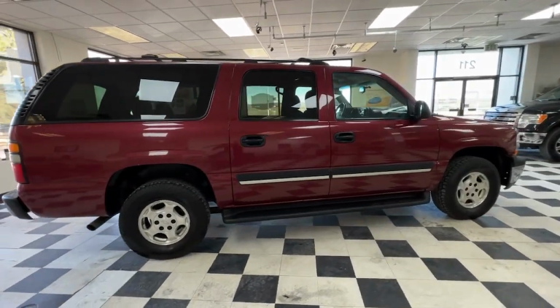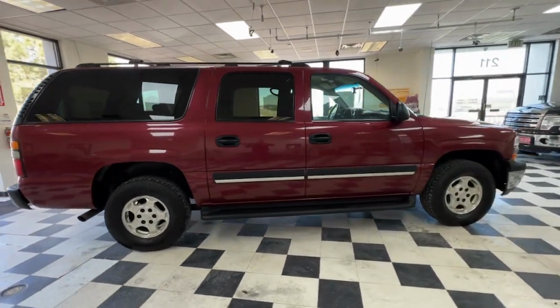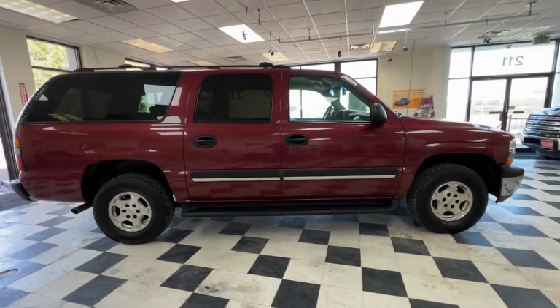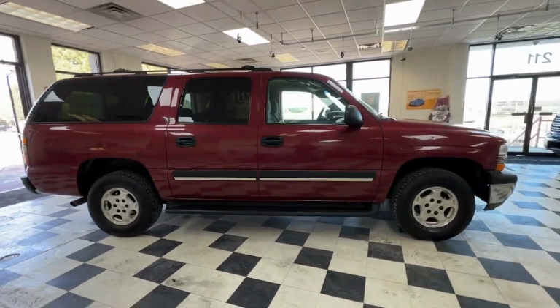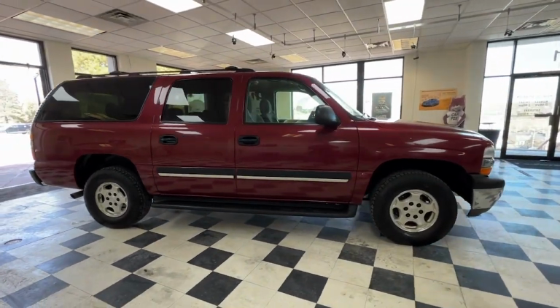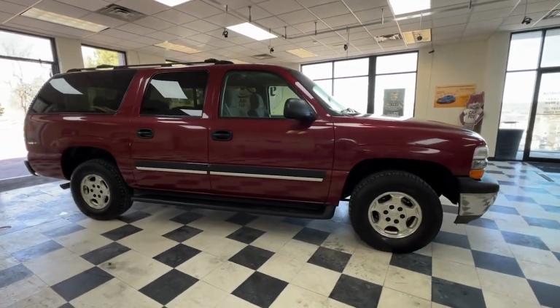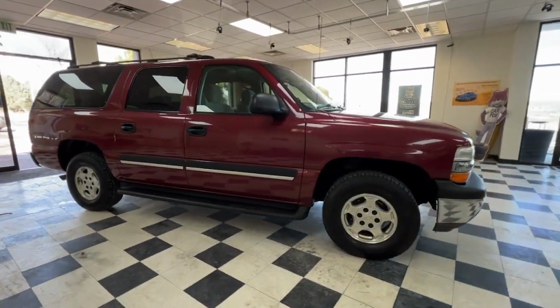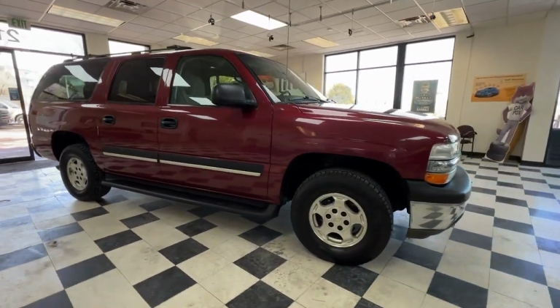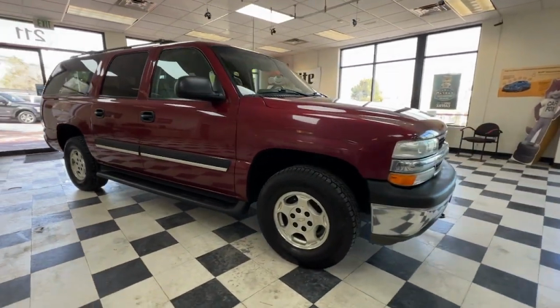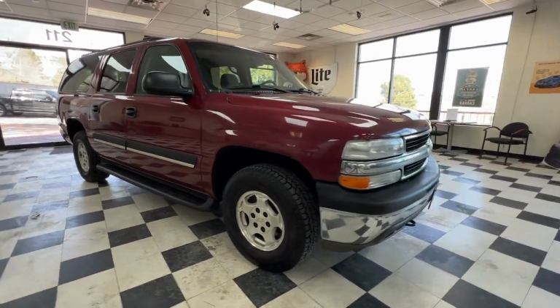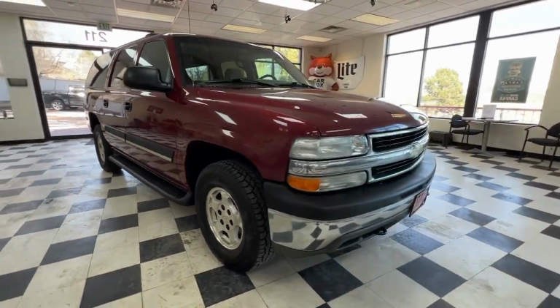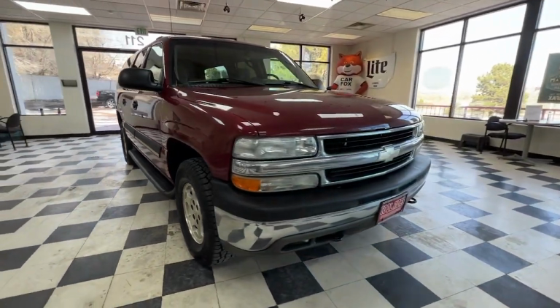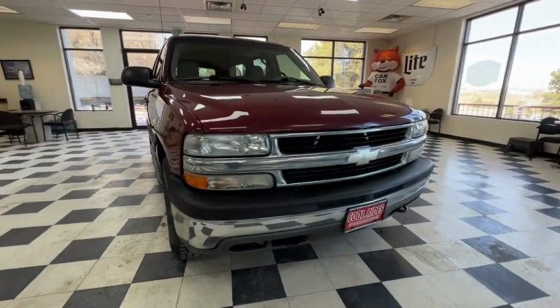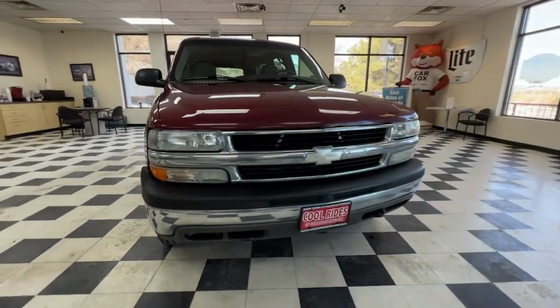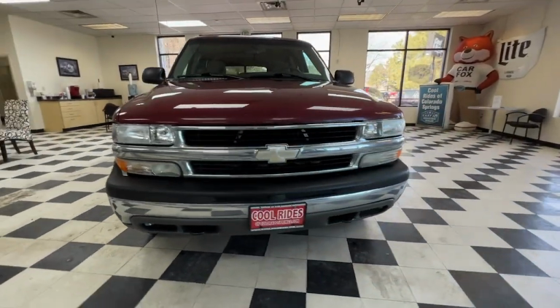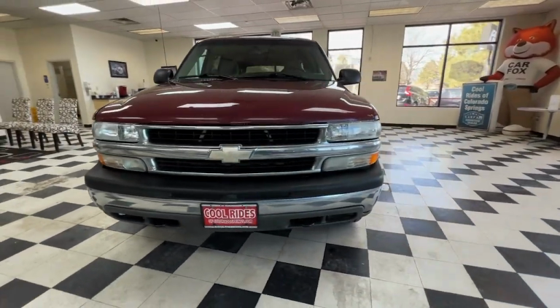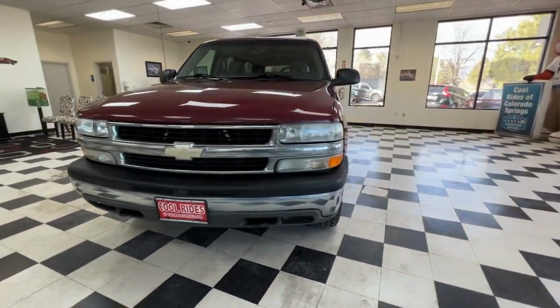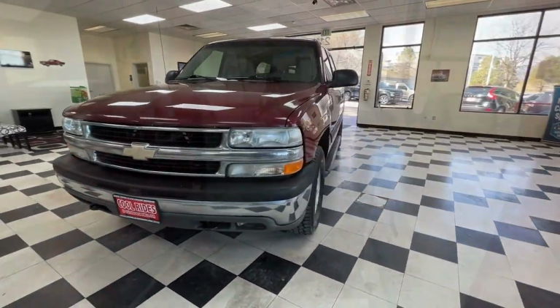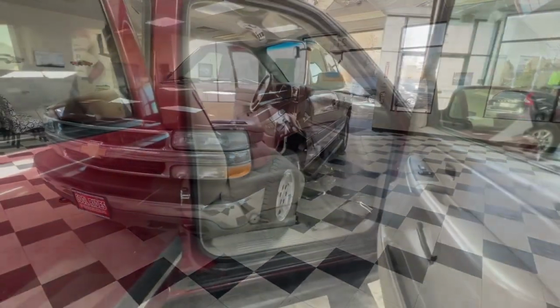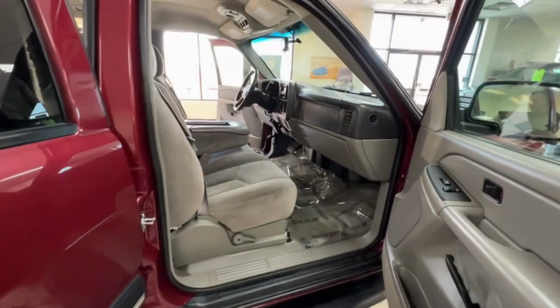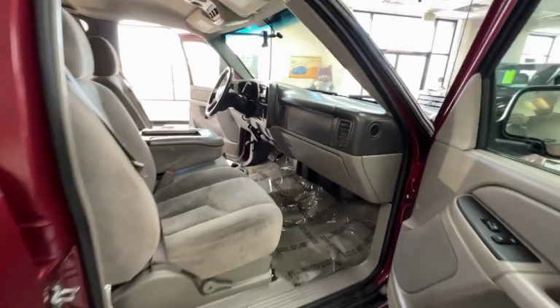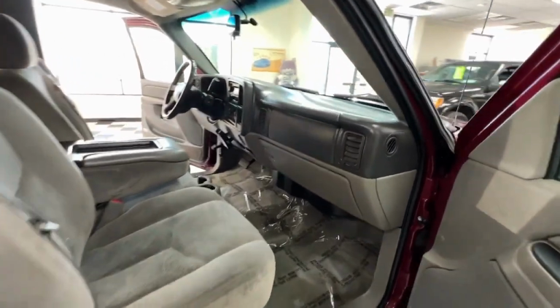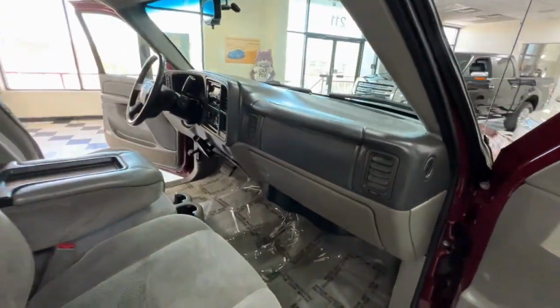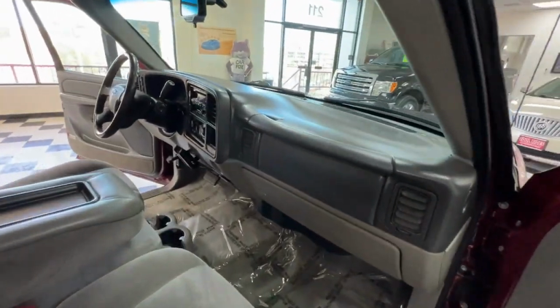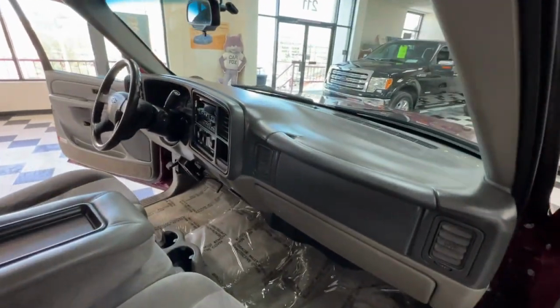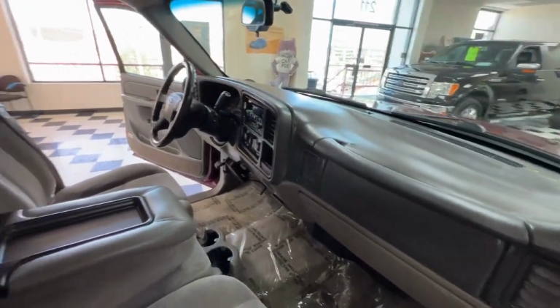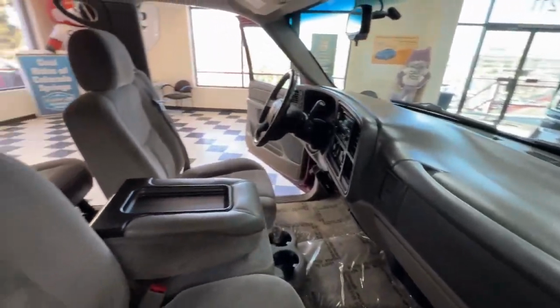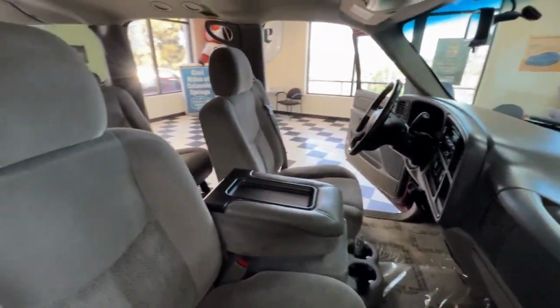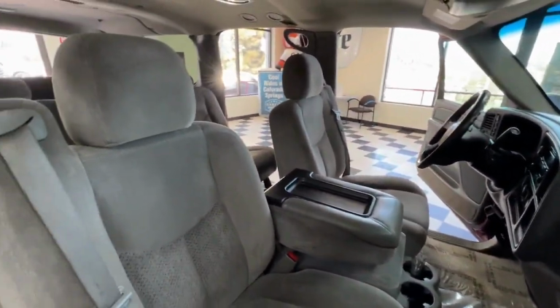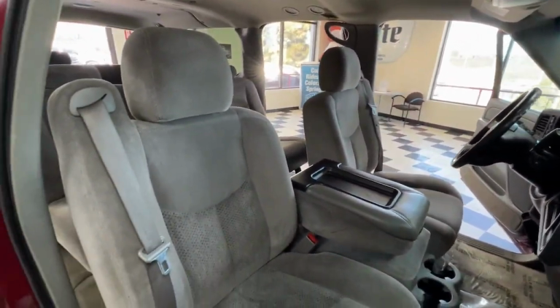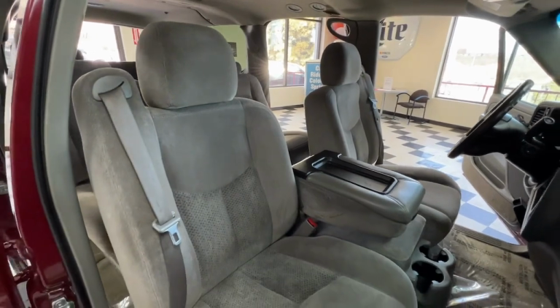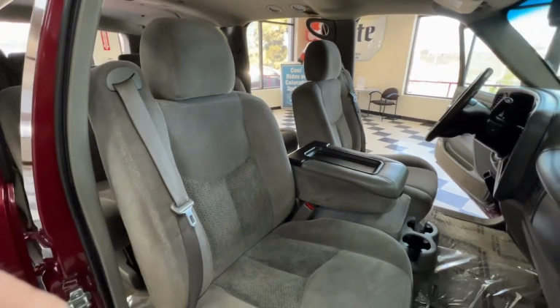Keyless entry, fog lamps, dual-zone AC, aluminum wheels, tire pressure monitoring system, rear AC, leather steering wheel, vehicle anti-theft system, locking limited slip differential, intermittent wipers.